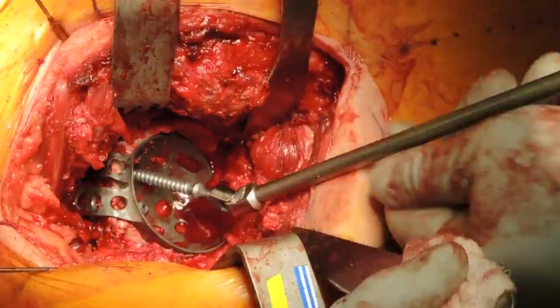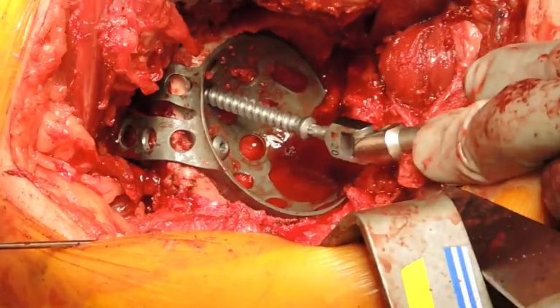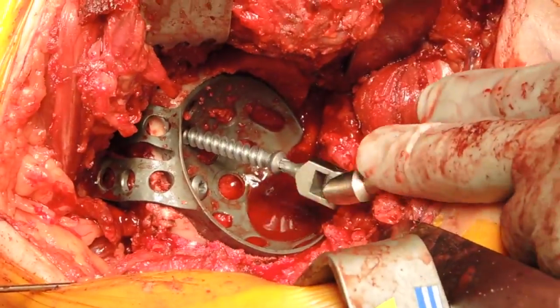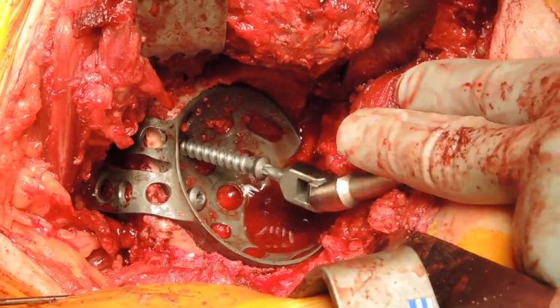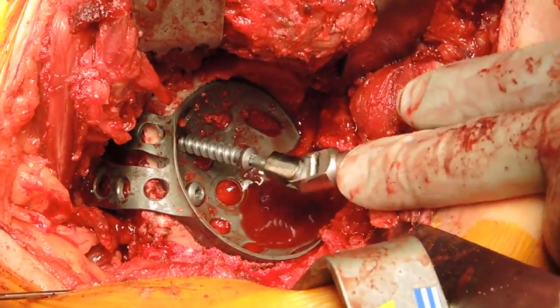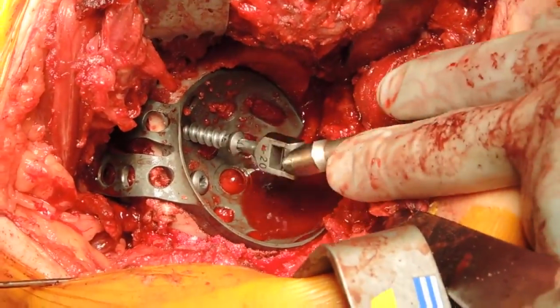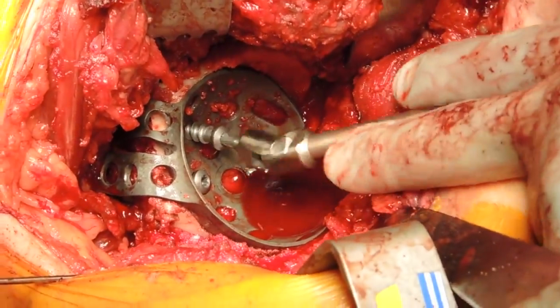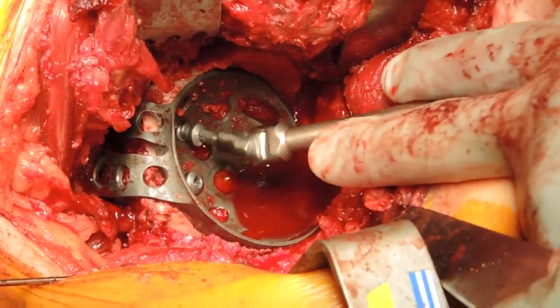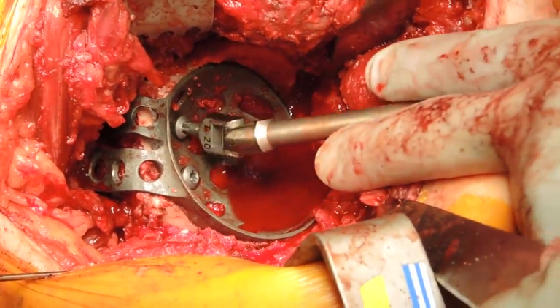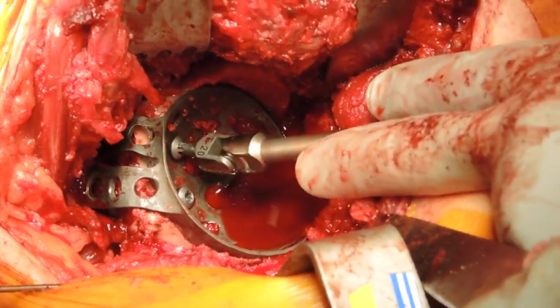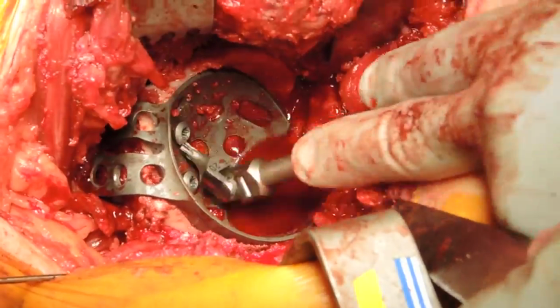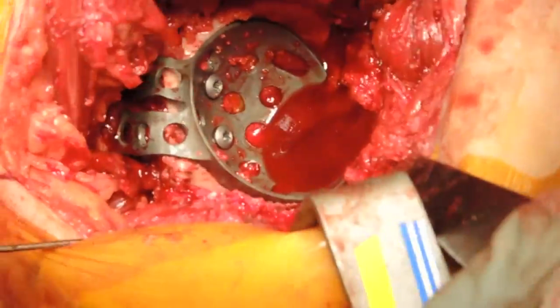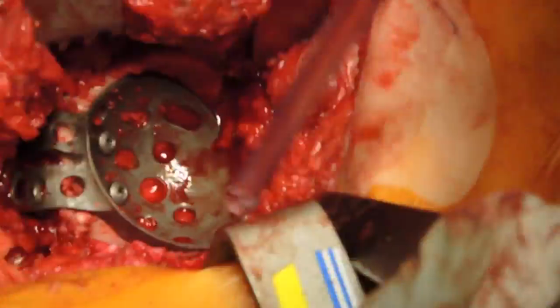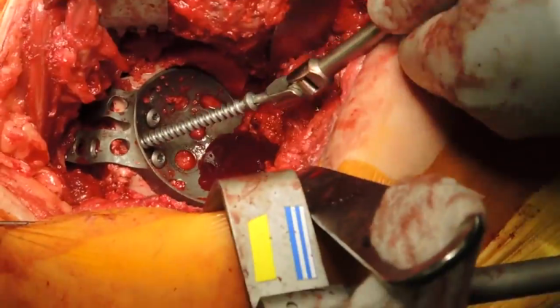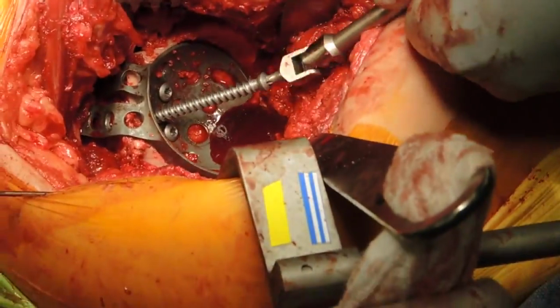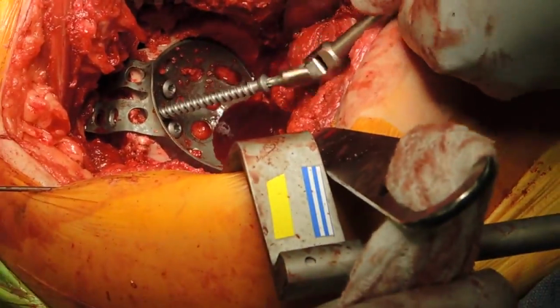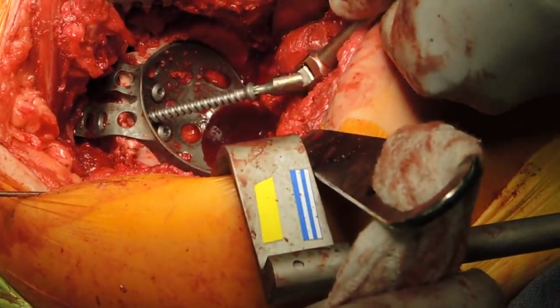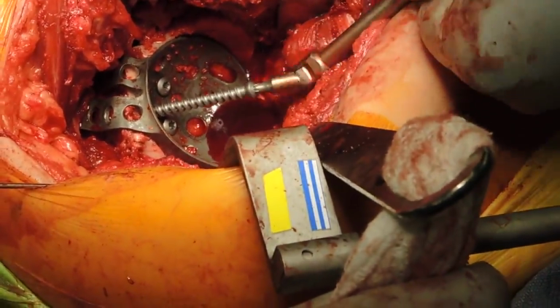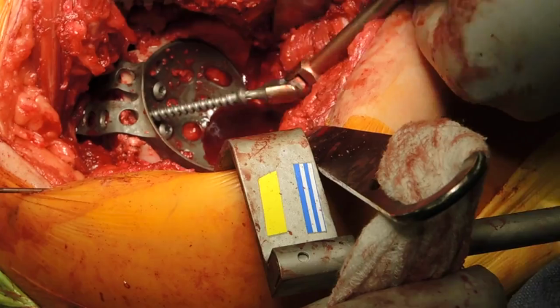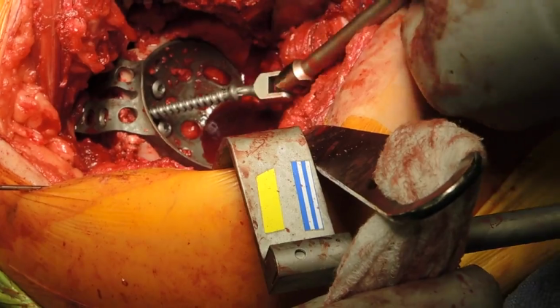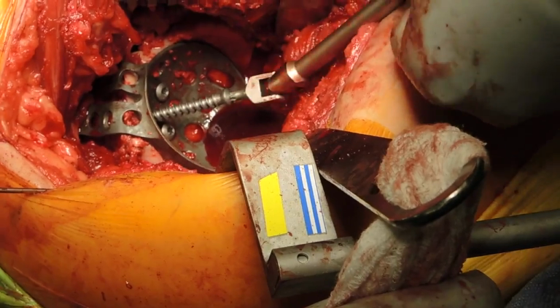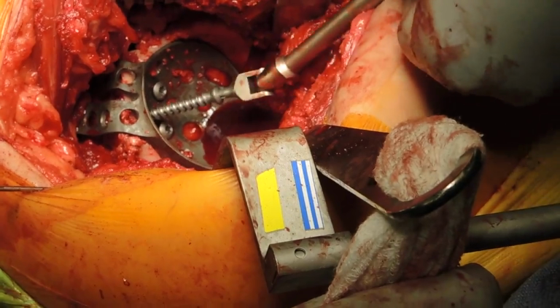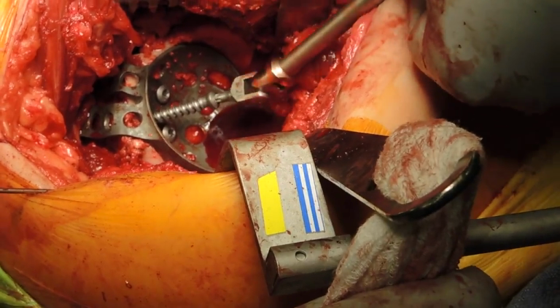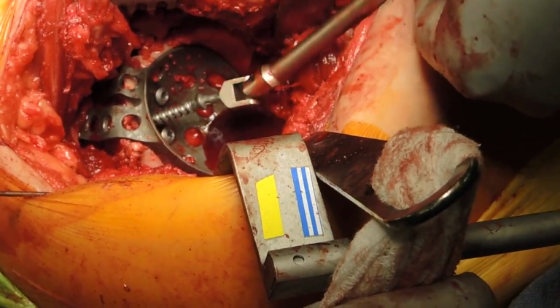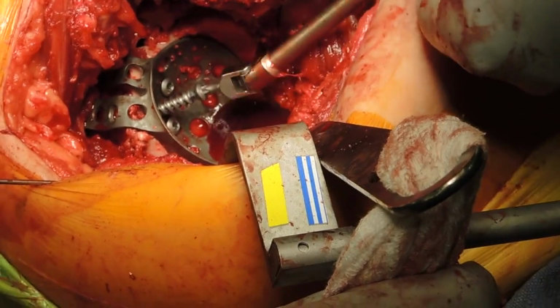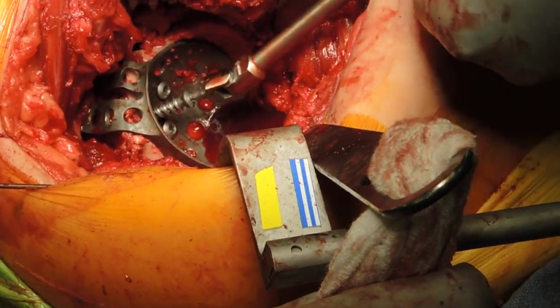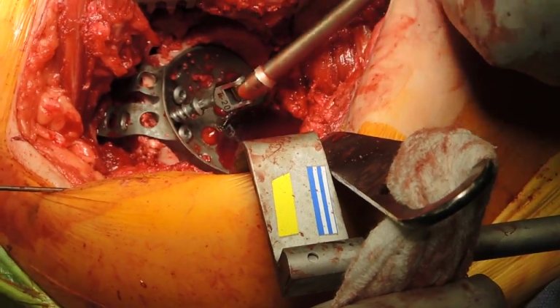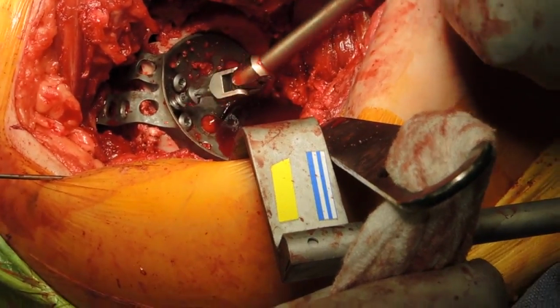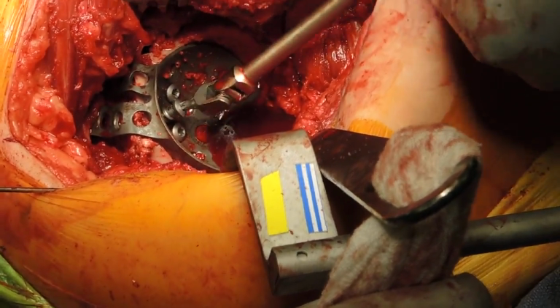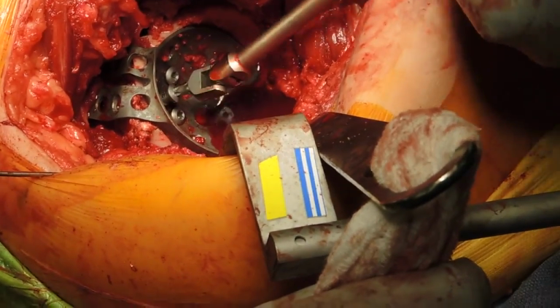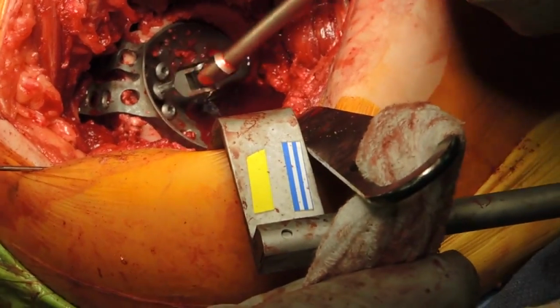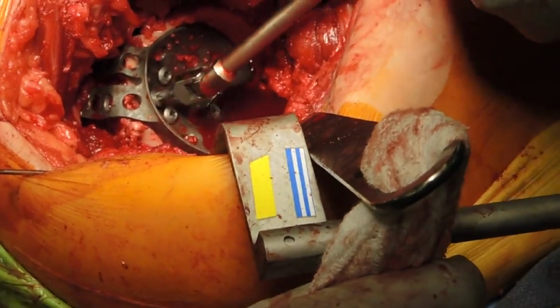We make every attempt possible to assure that the screws go through the cage, into the allograft, and into host bone.